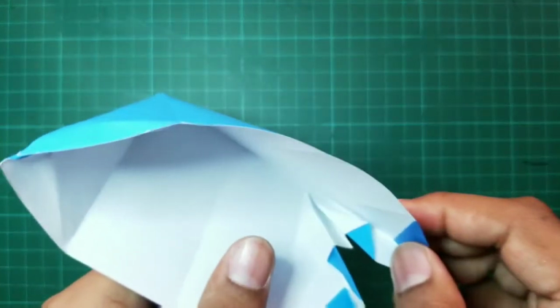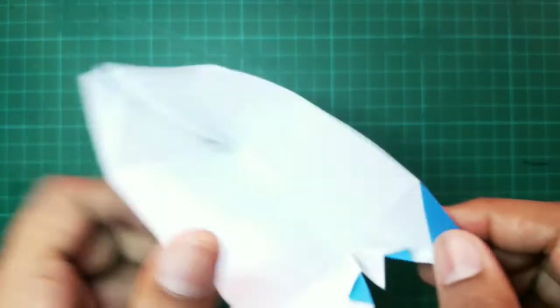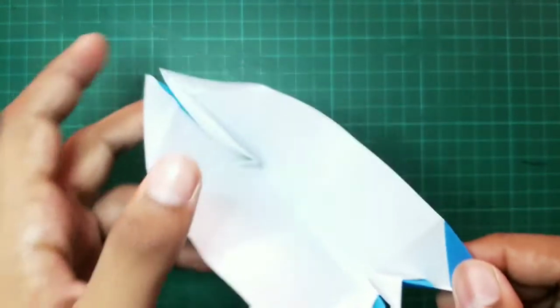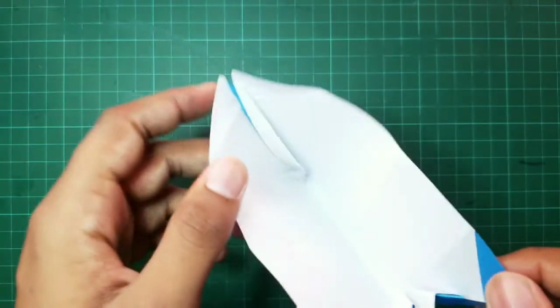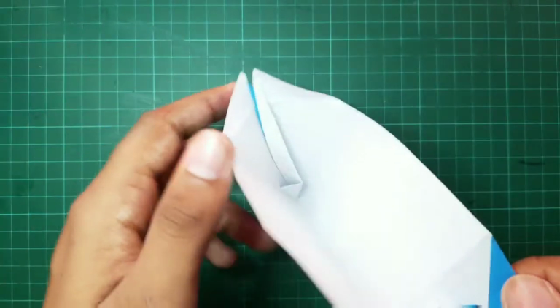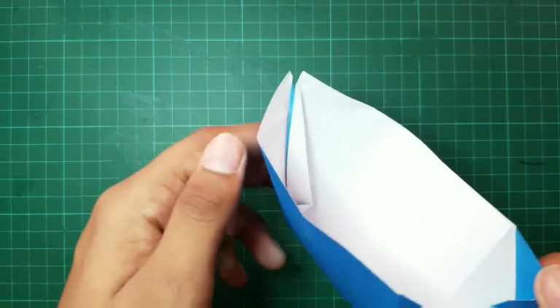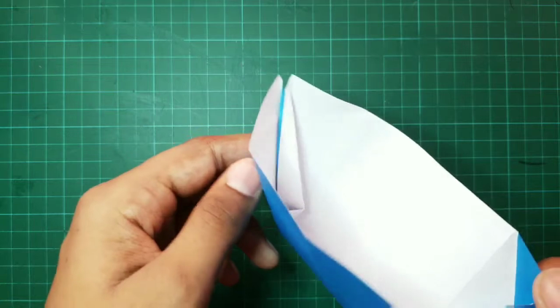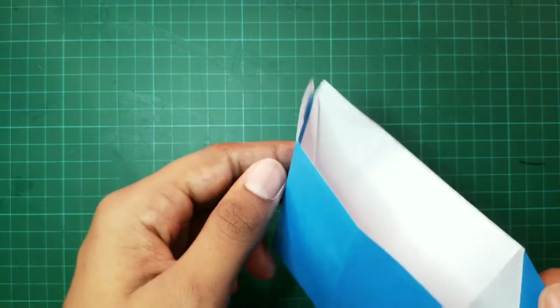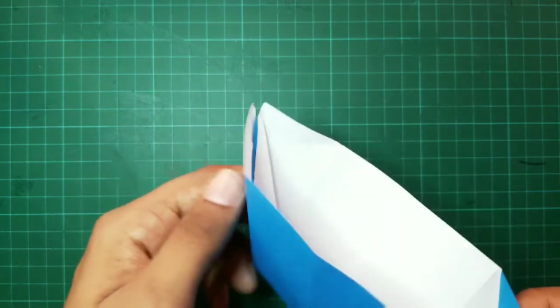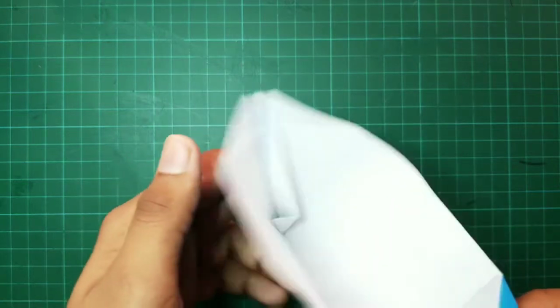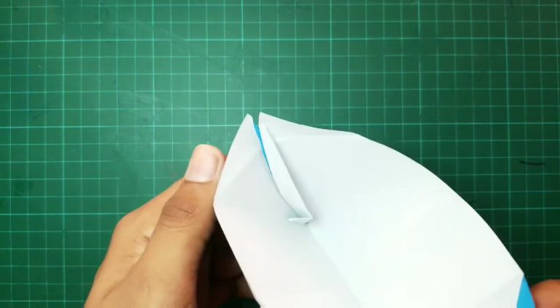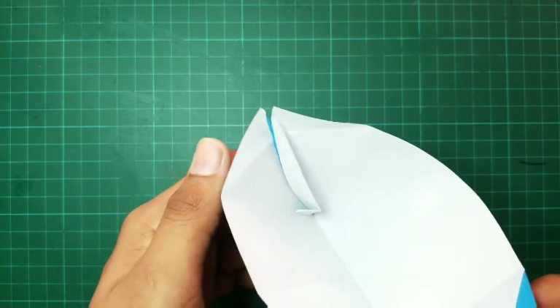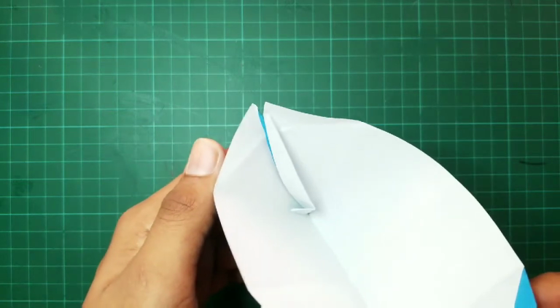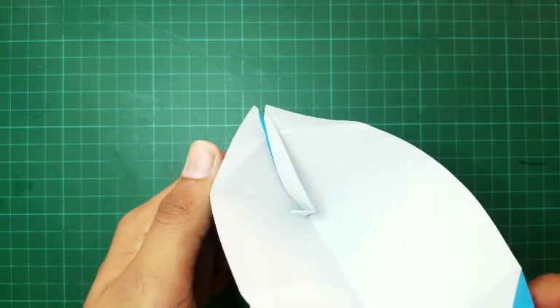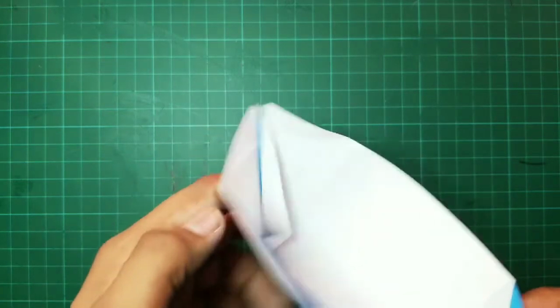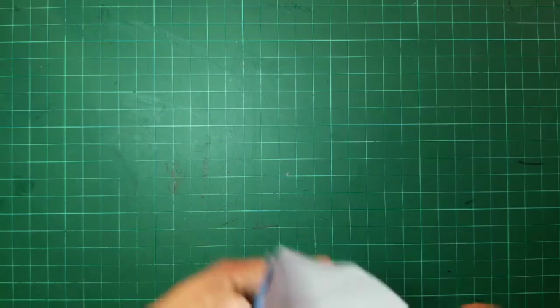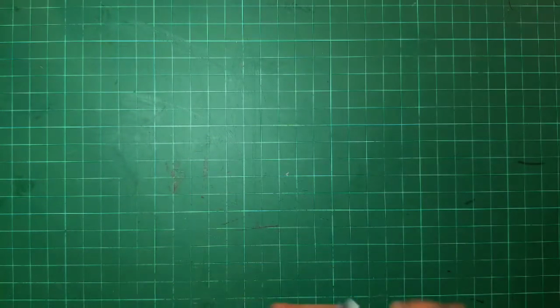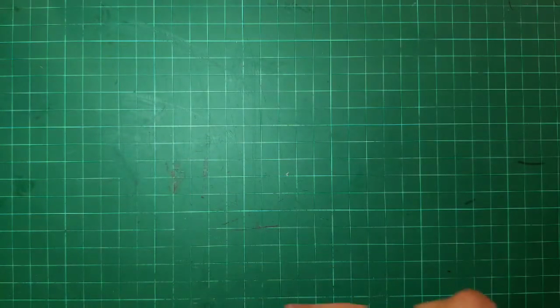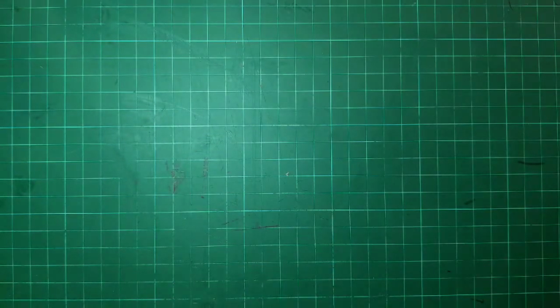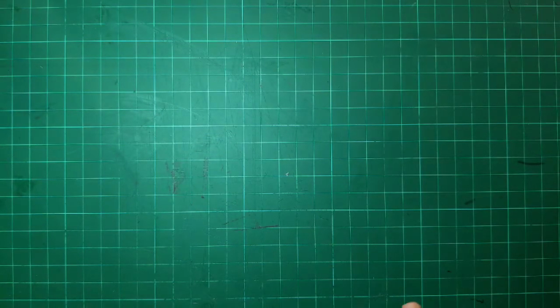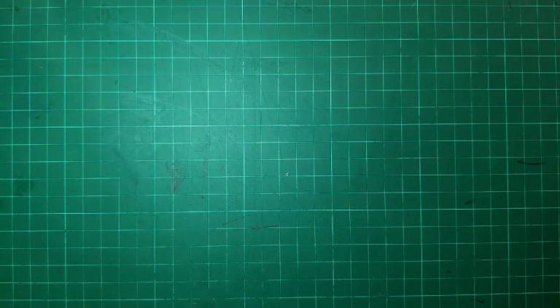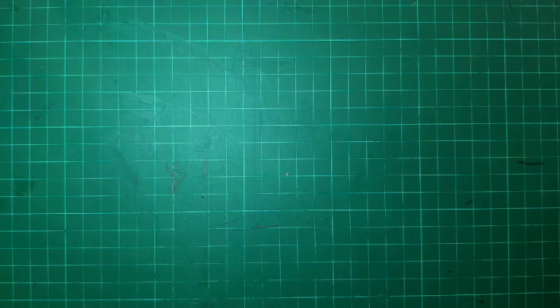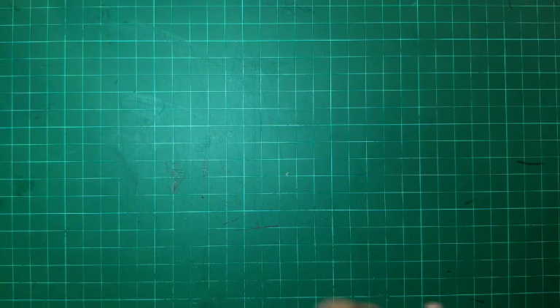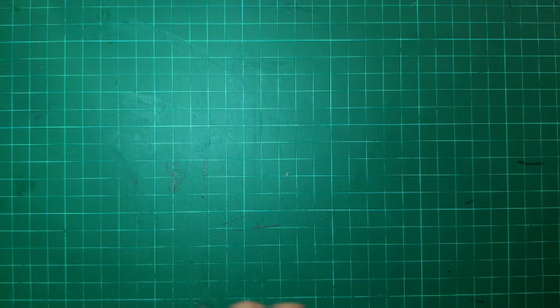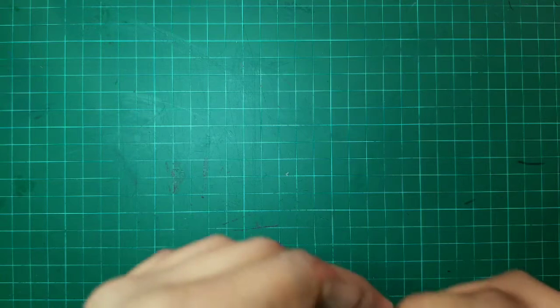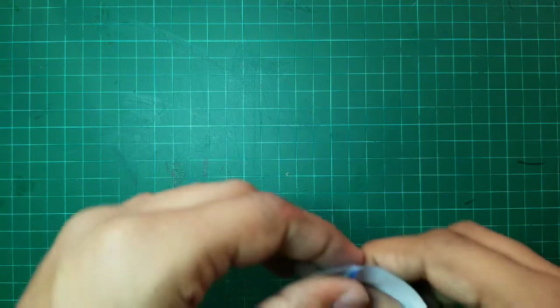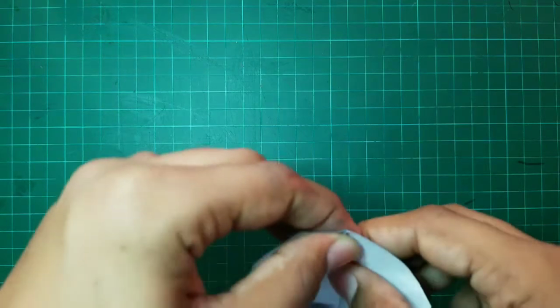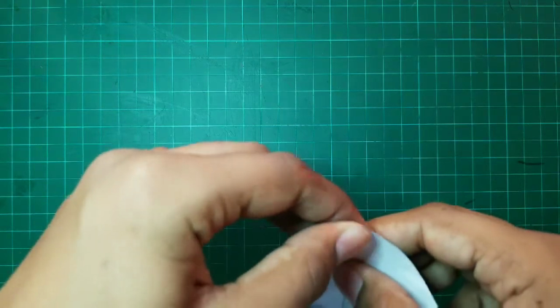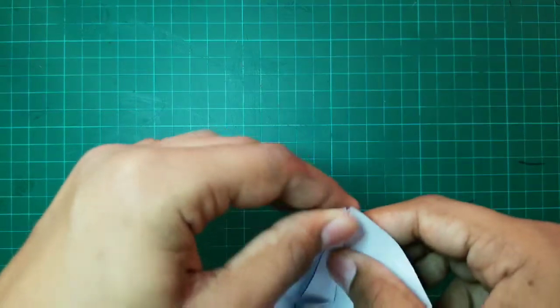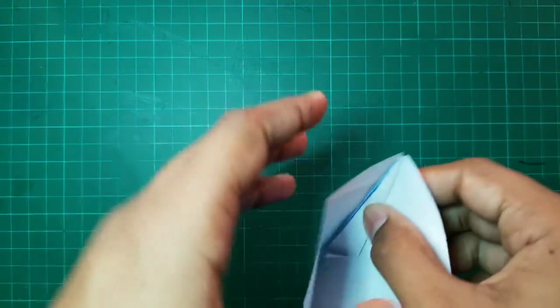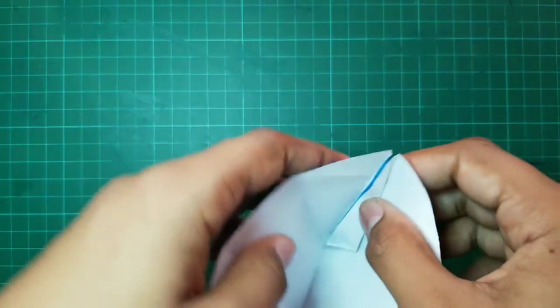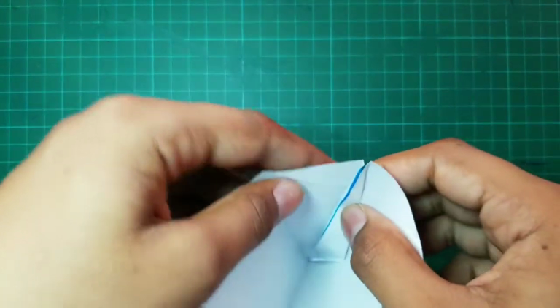And after that, our model will look like this on the inside. And now, we are reaching the final steps of our model.